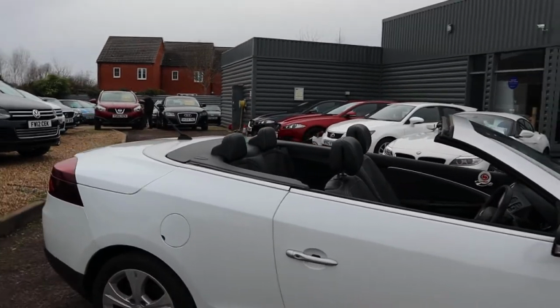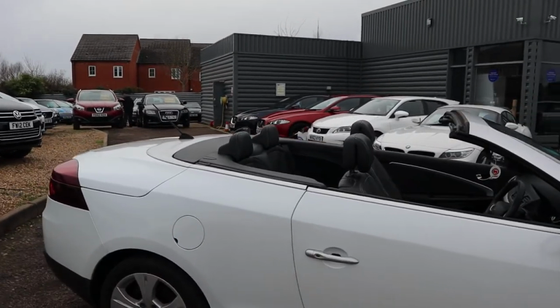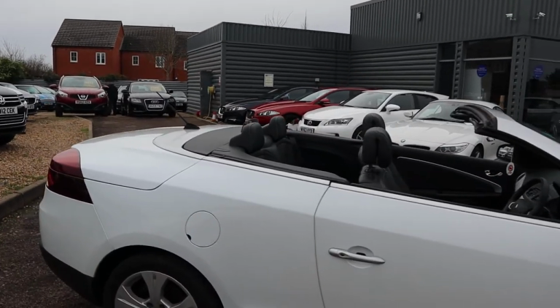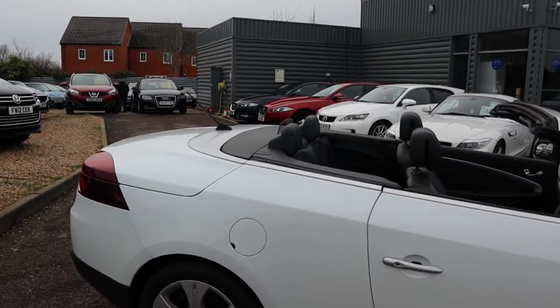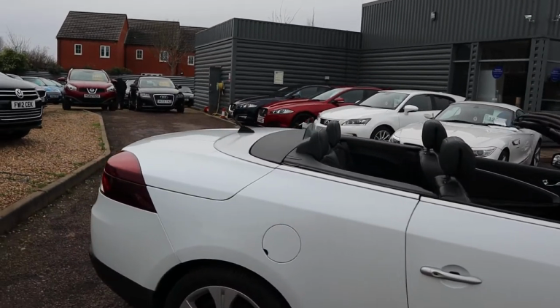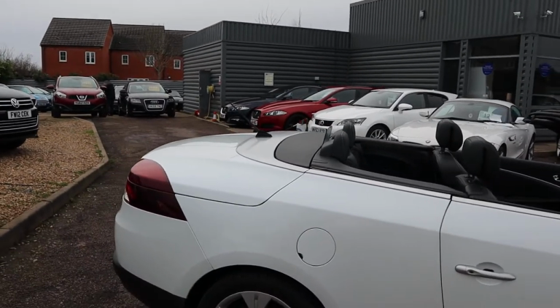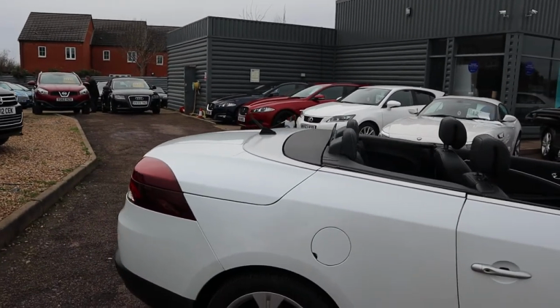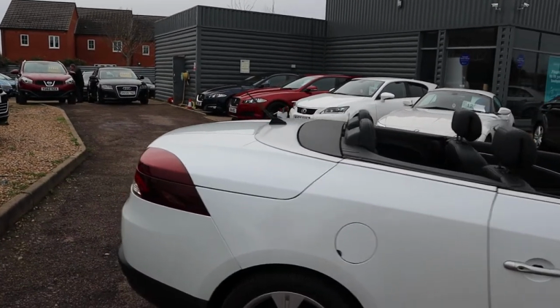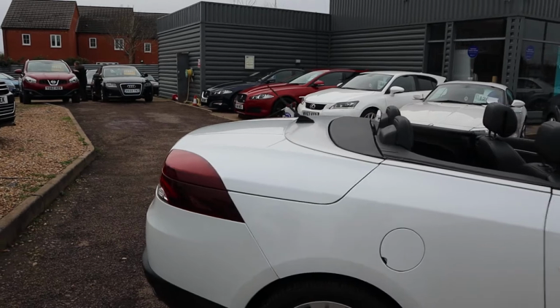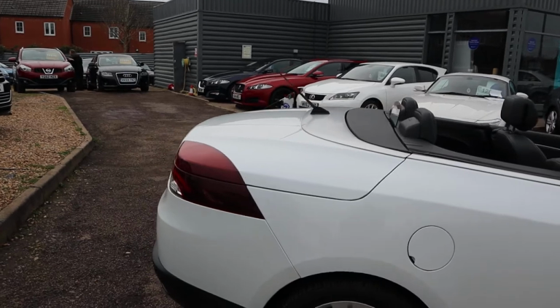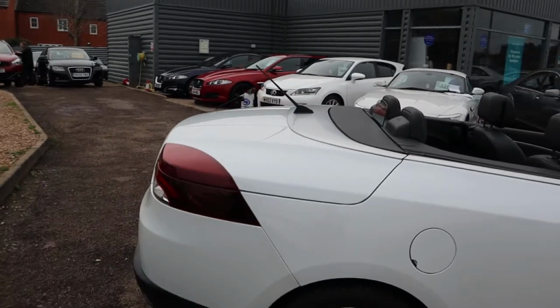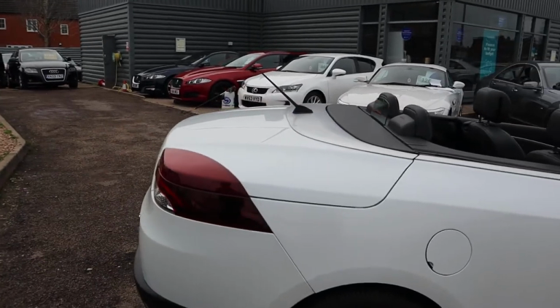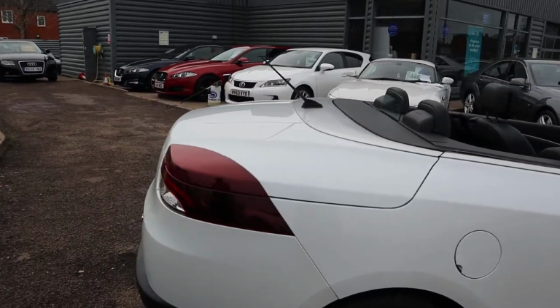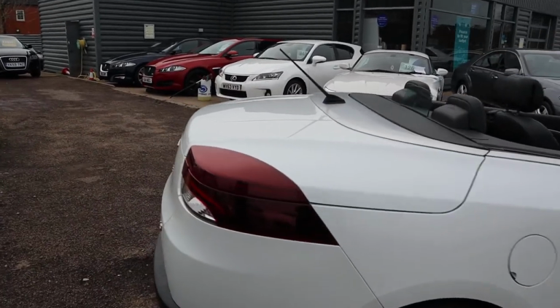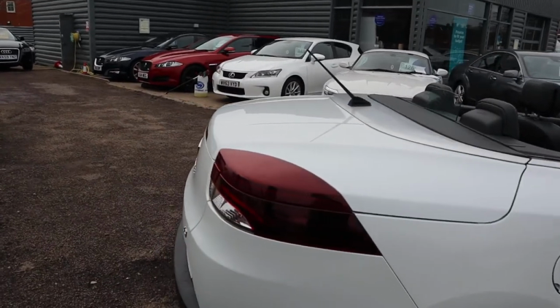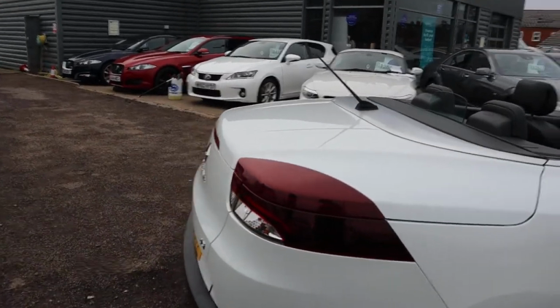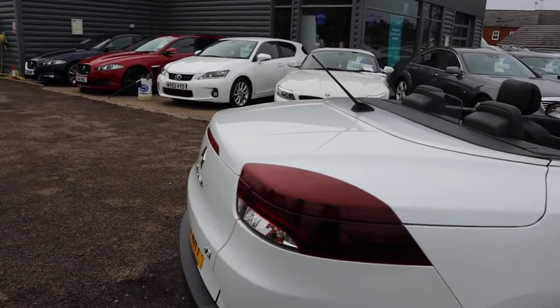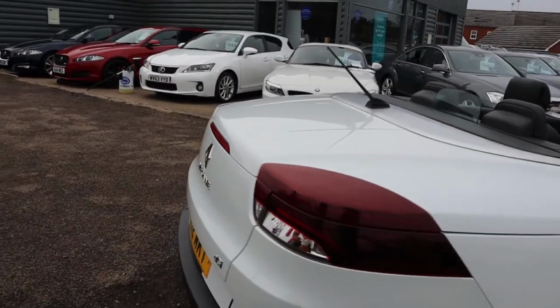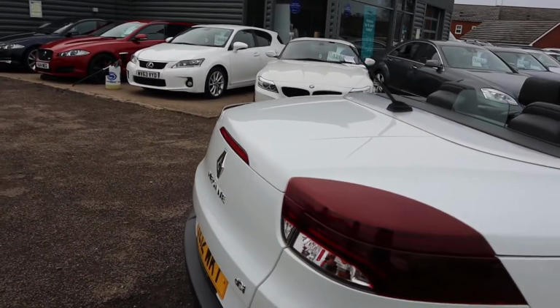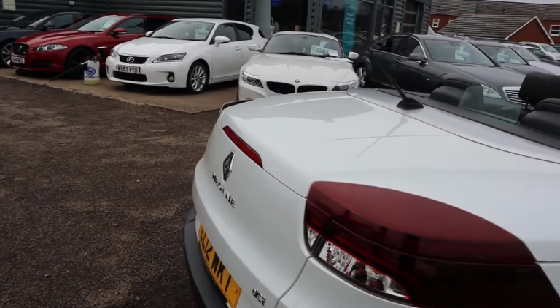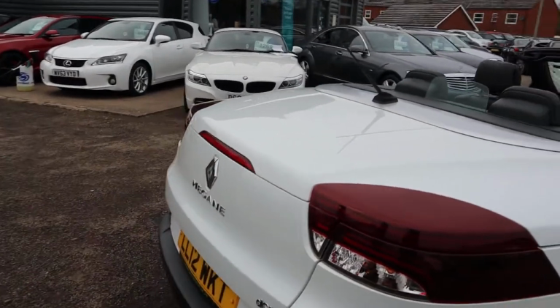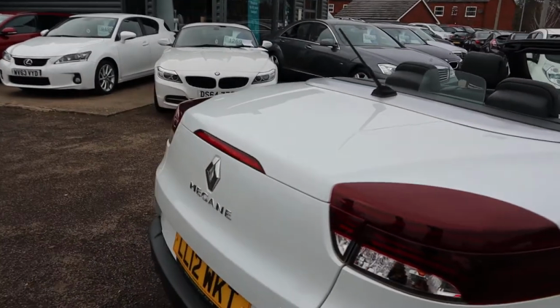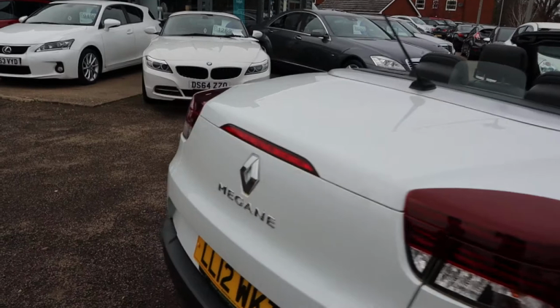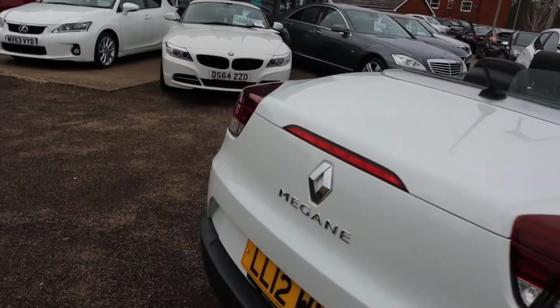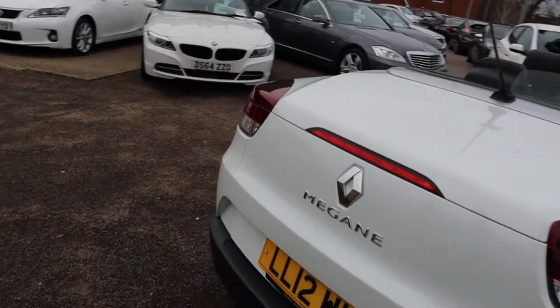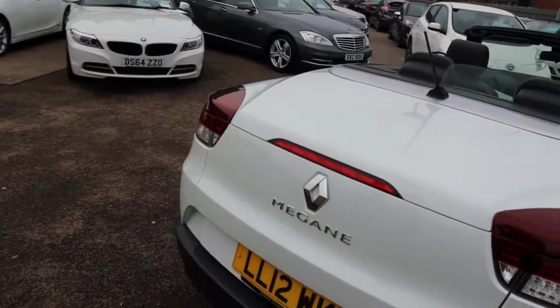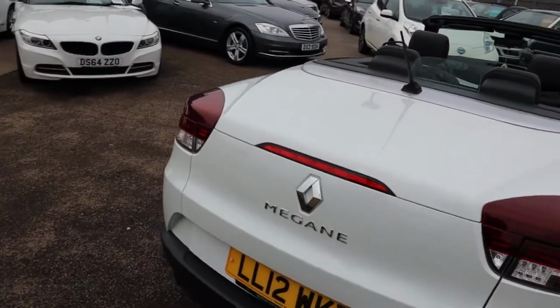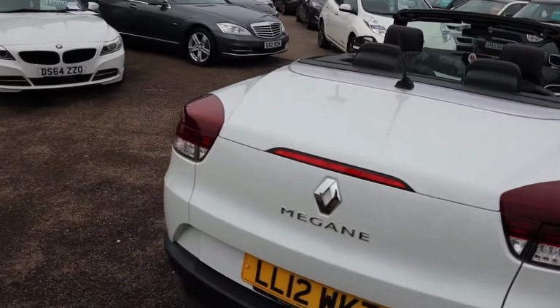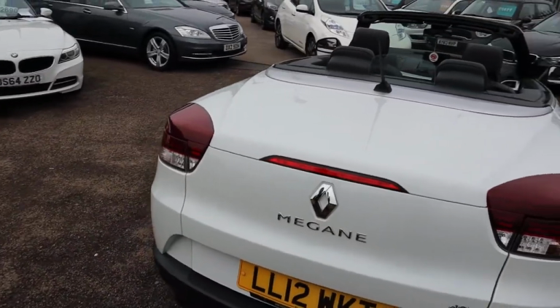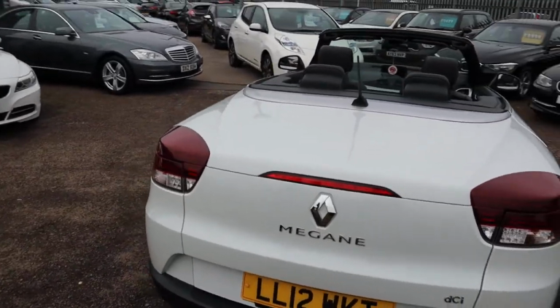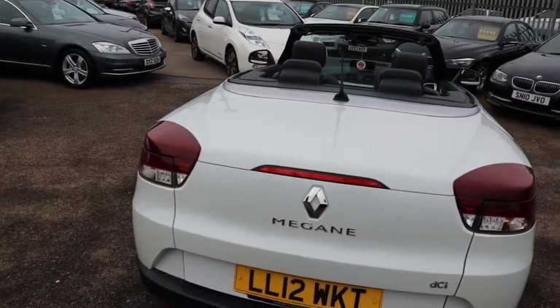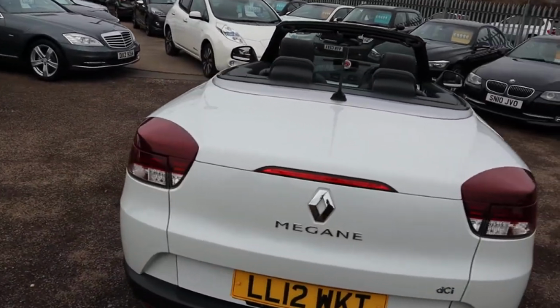There is a lot of spec on this car. I would probably recommend having a look on the website at countrycar.co.uk where you can see the full advert and get the full effect of this car.